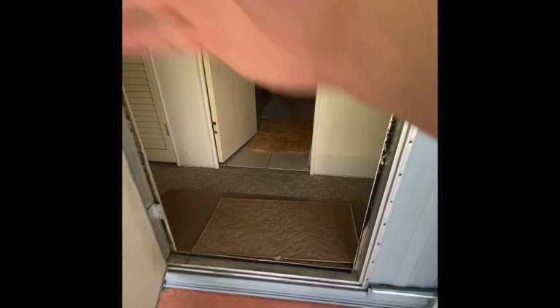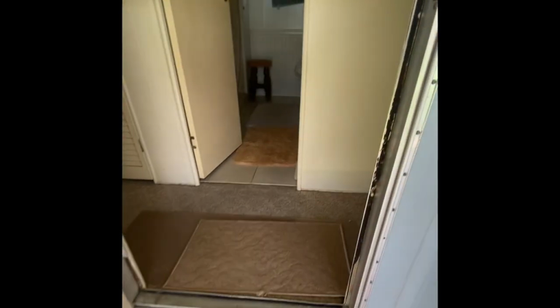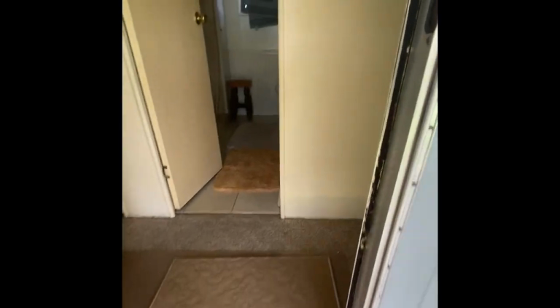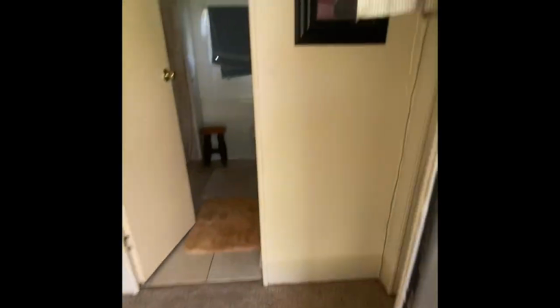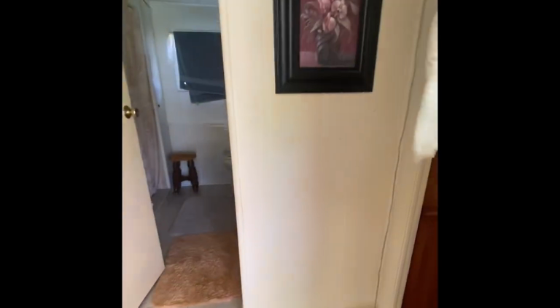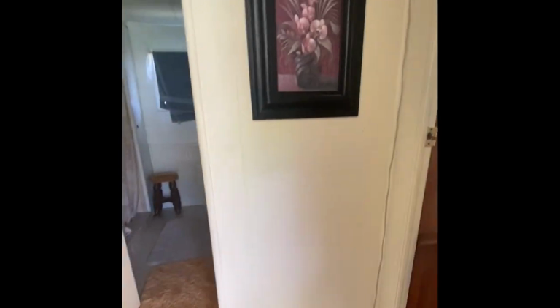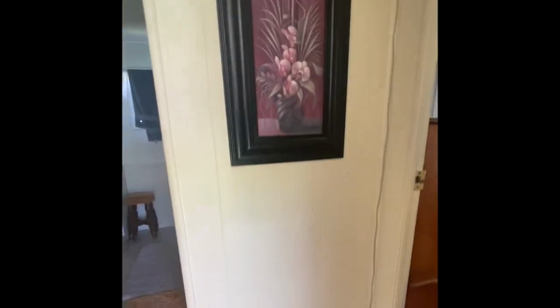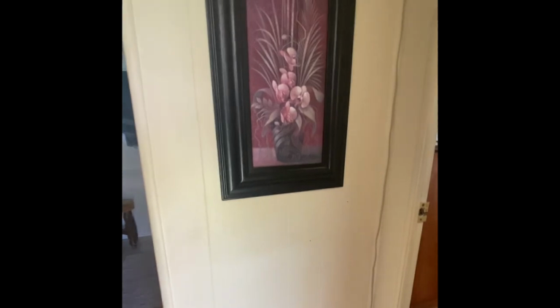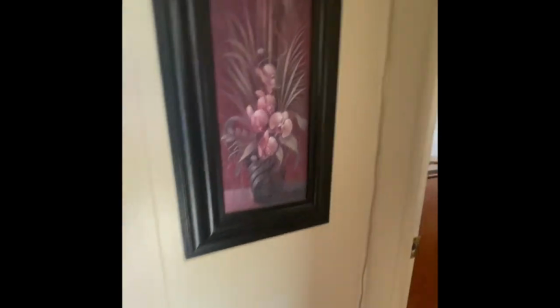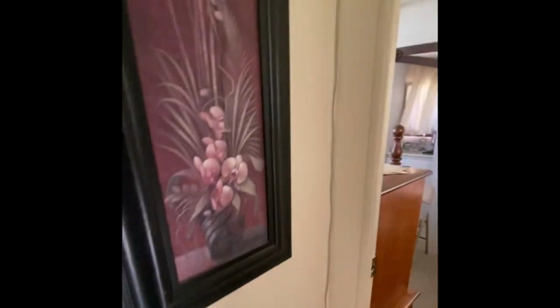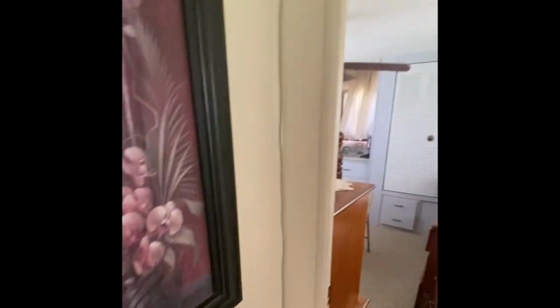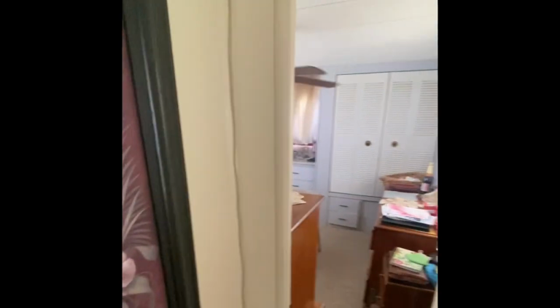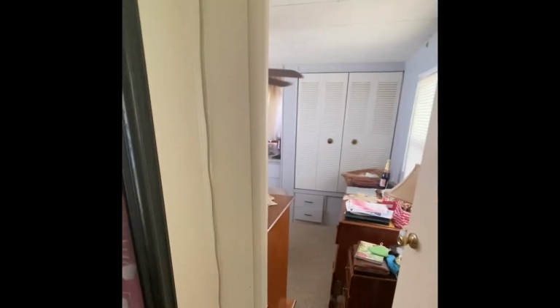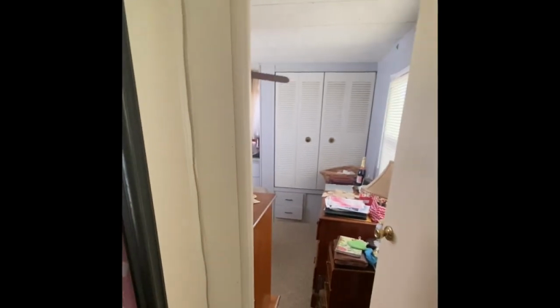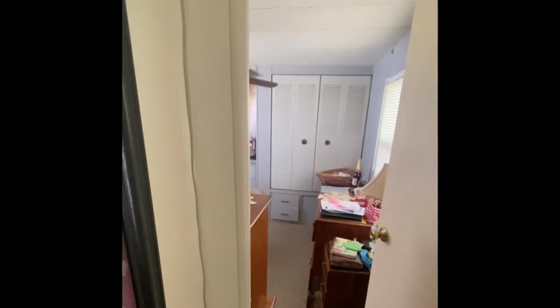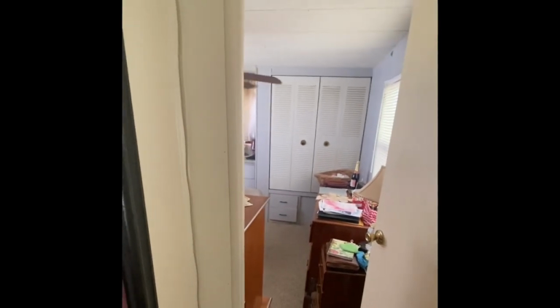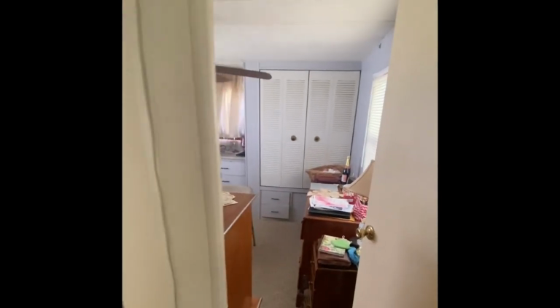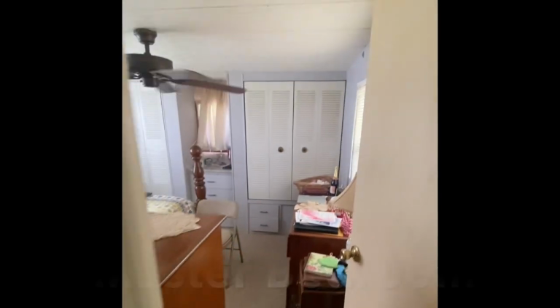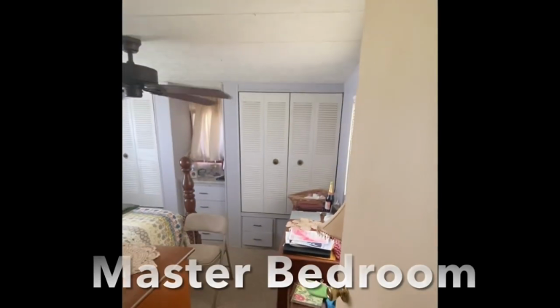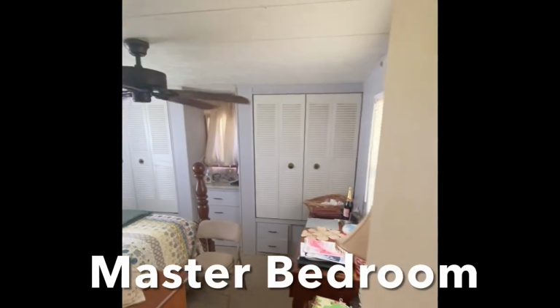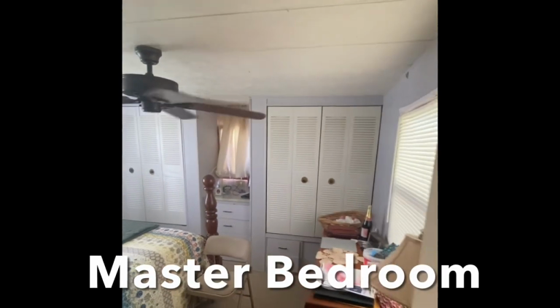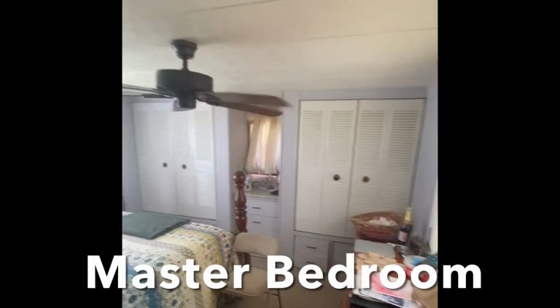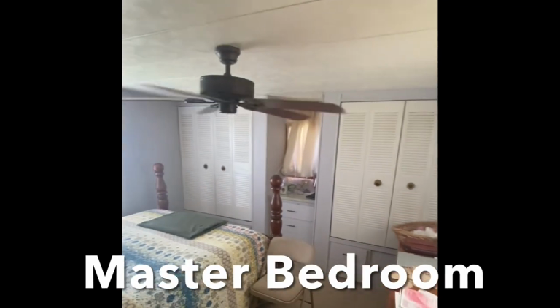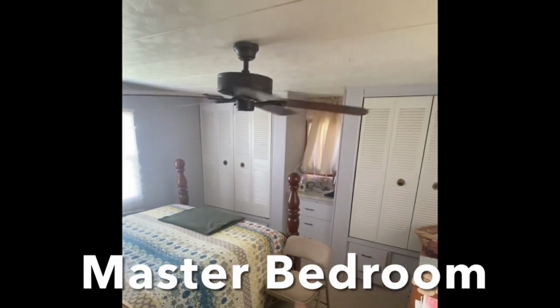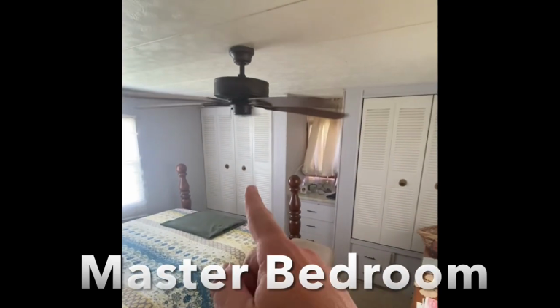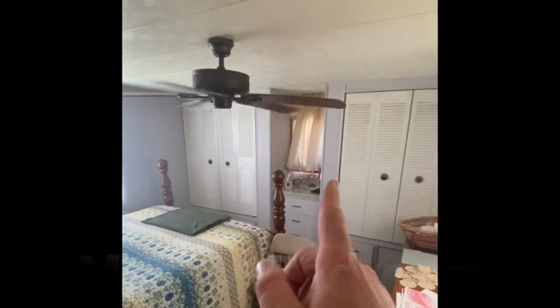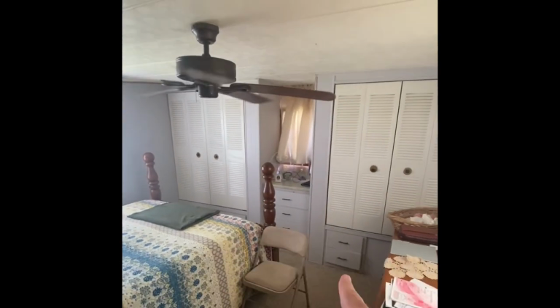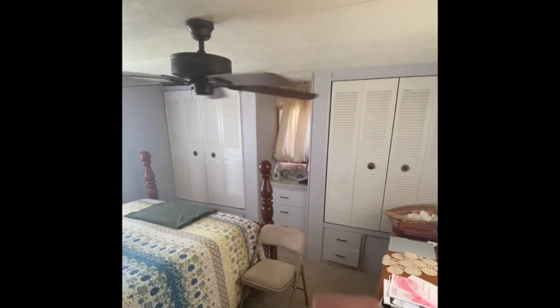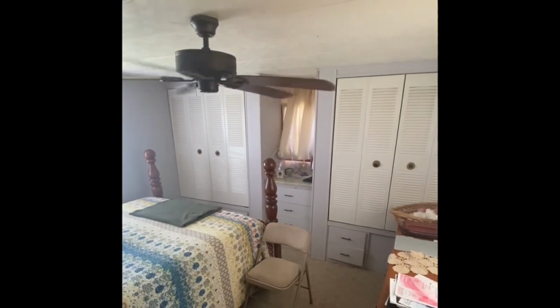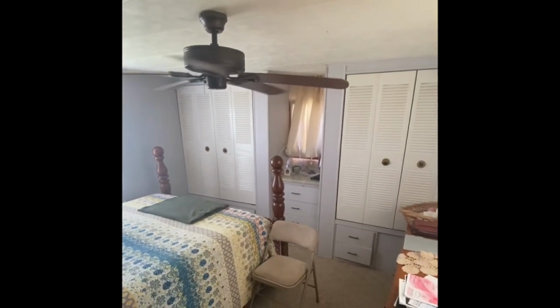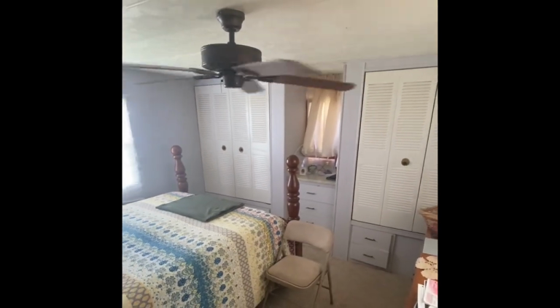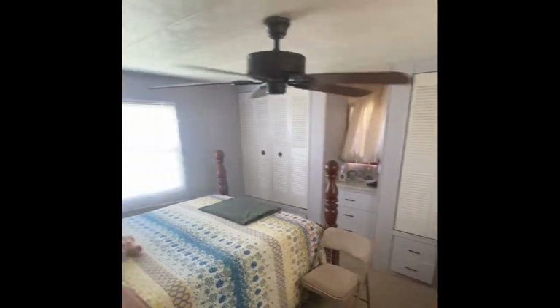Two short steps as we enter the property. The master bedroom has tons of additional storage here and here, and then pull-out drawers in the bottom.